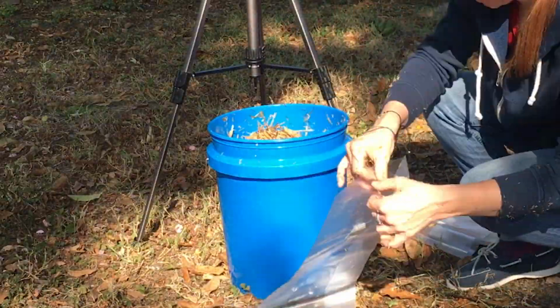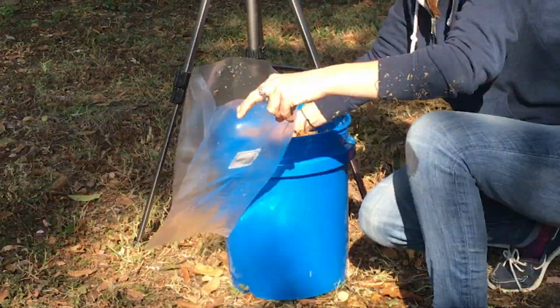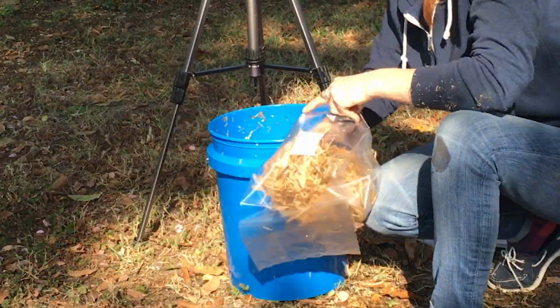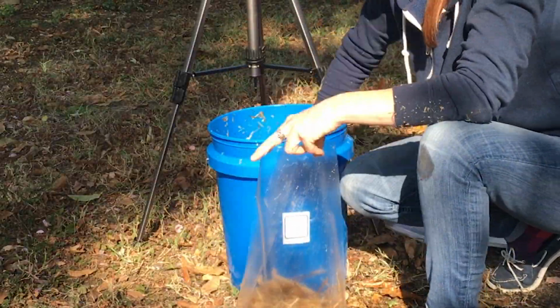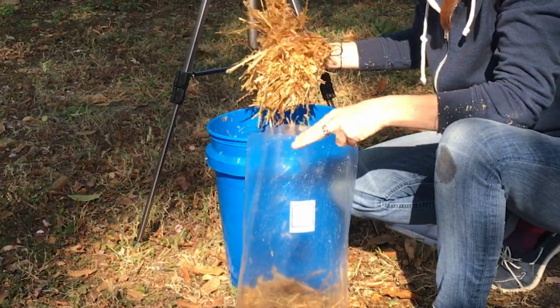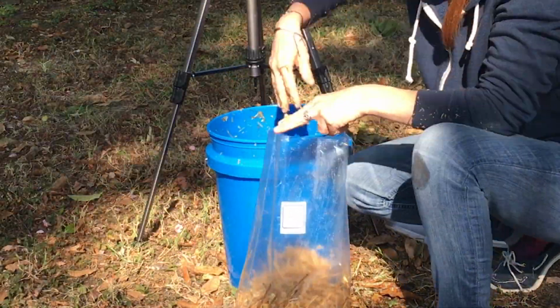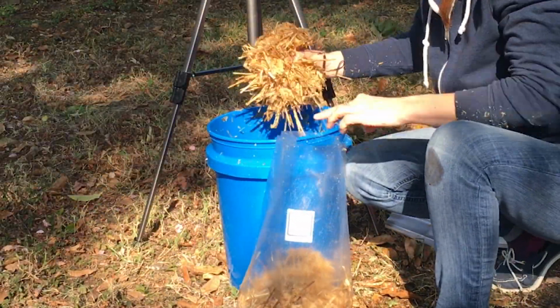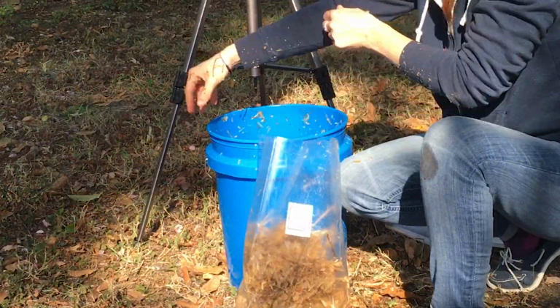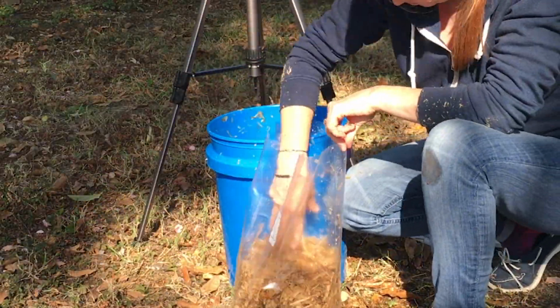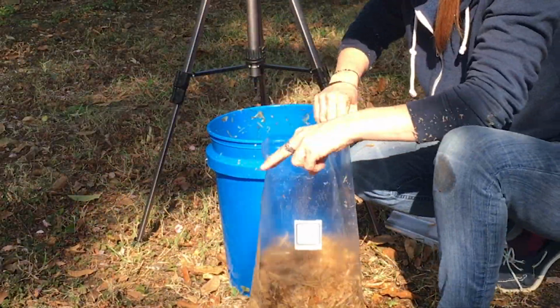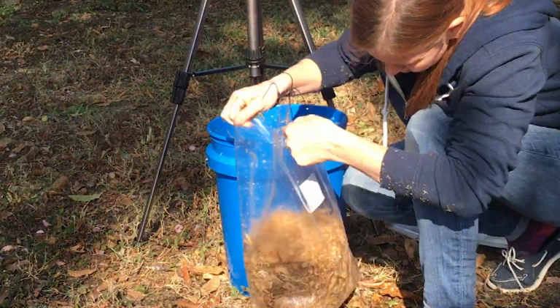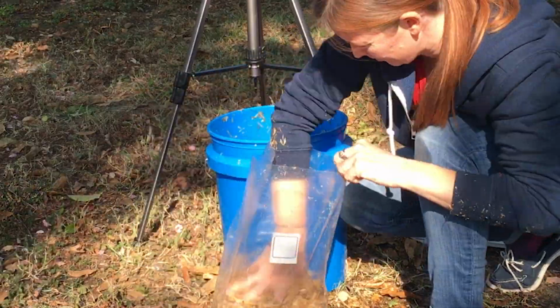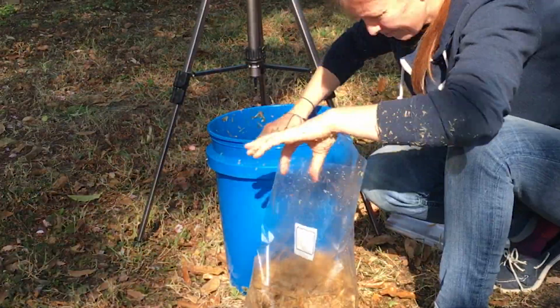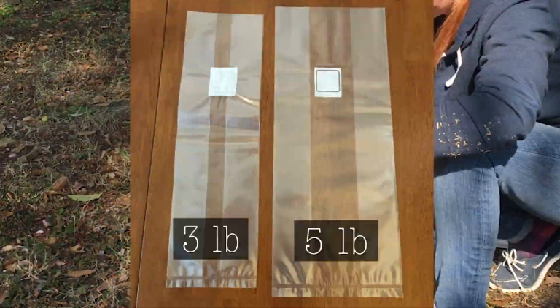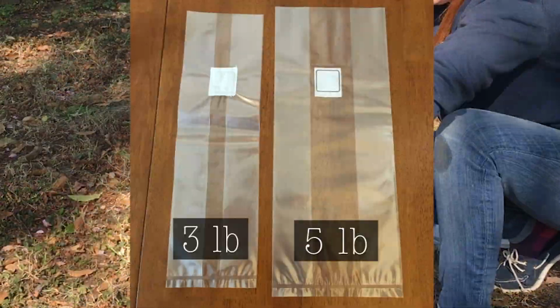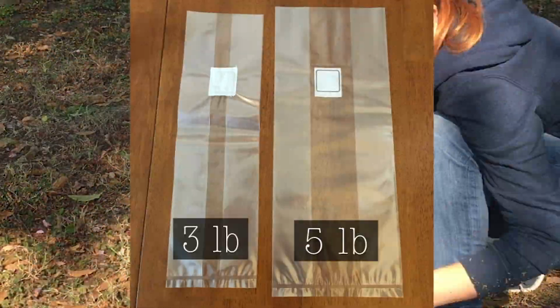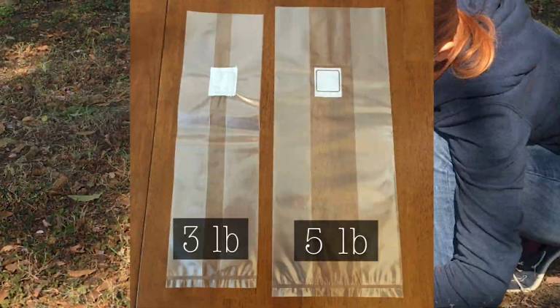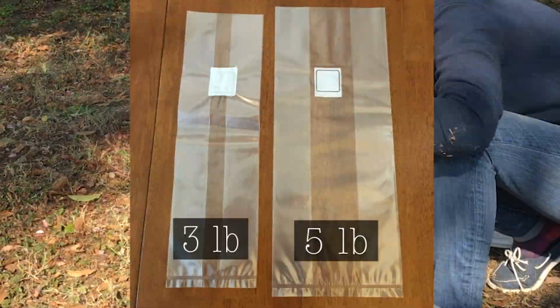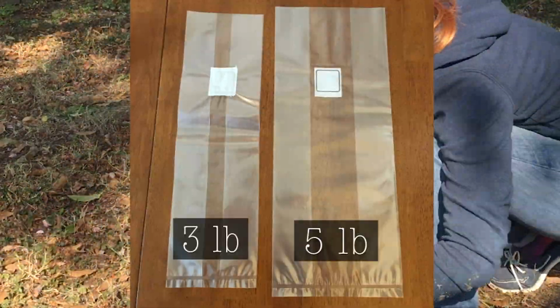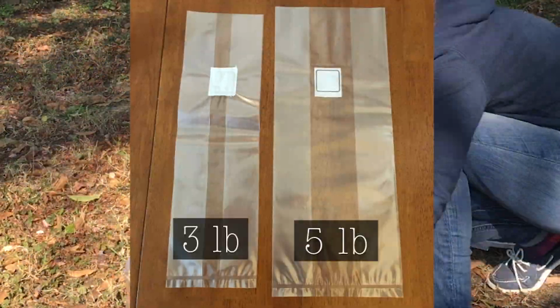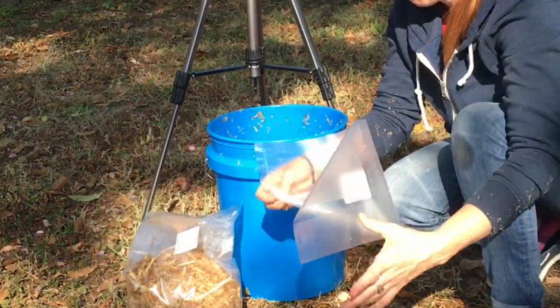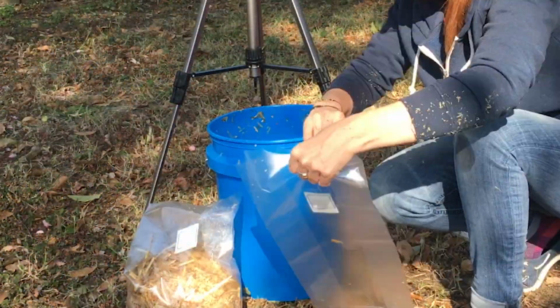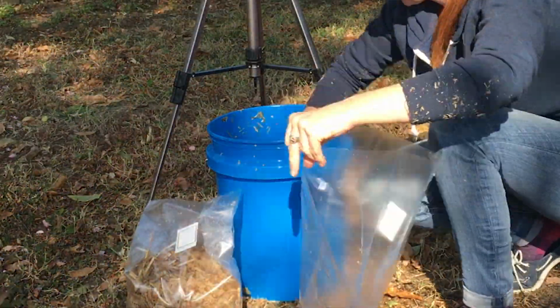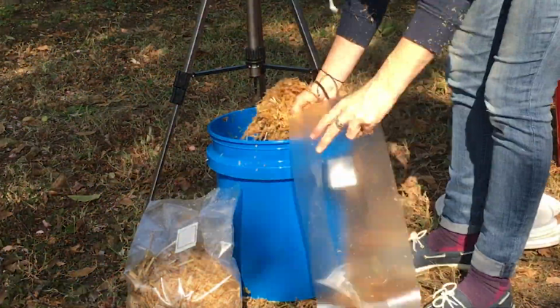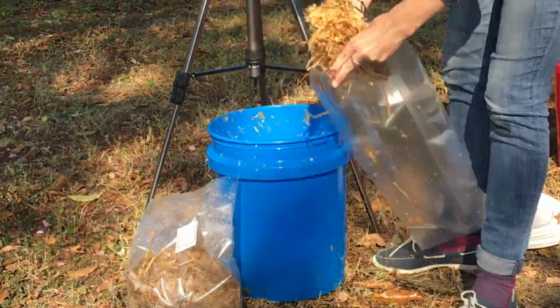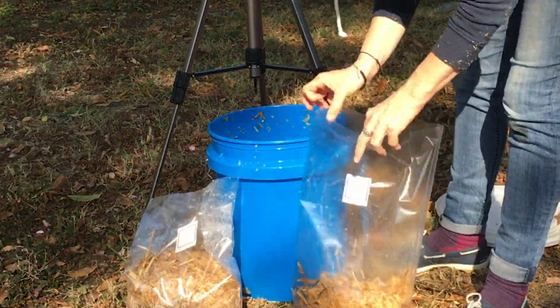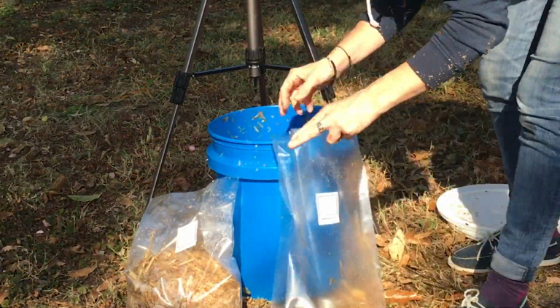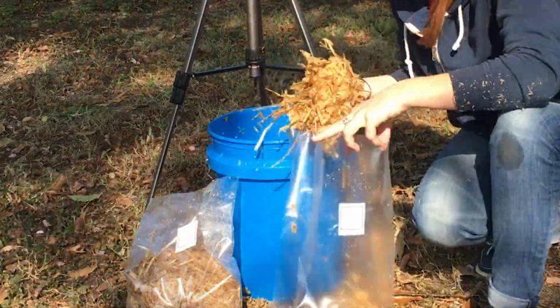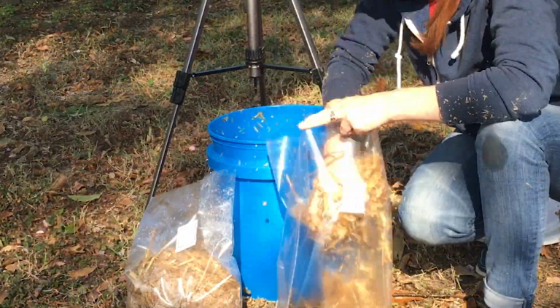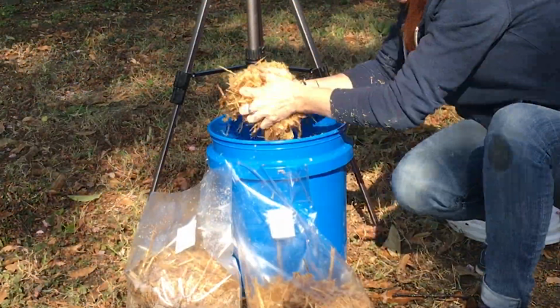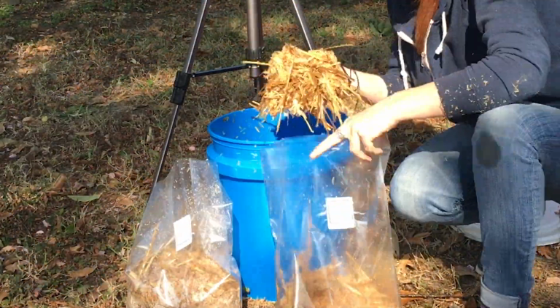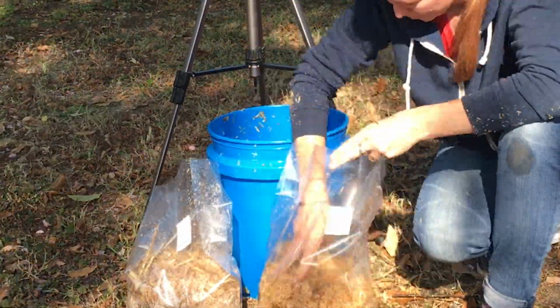Then fill your bulk substrate bags for the sterilization process. I am using a 5 pound bulk substrate bag. Since we are using sawdust, we must sterilize the bulk substrate instead of pasteurize it.